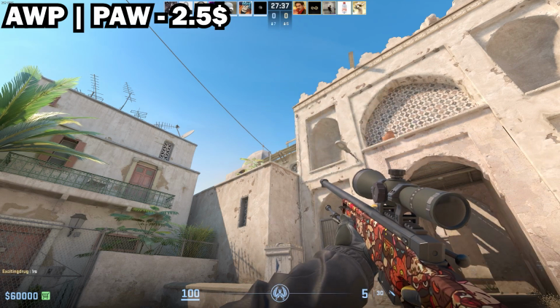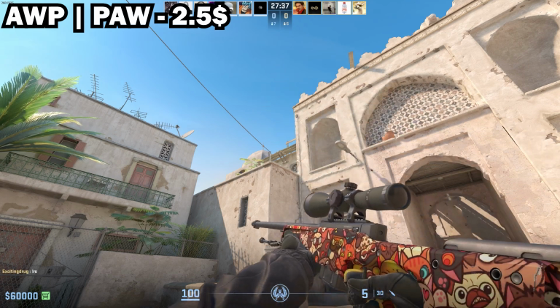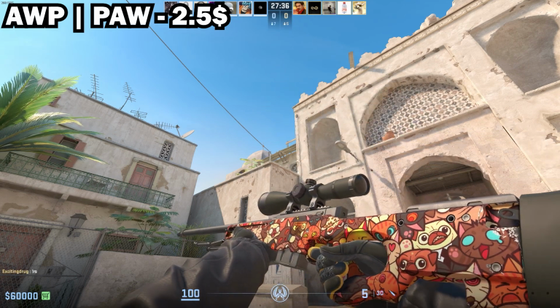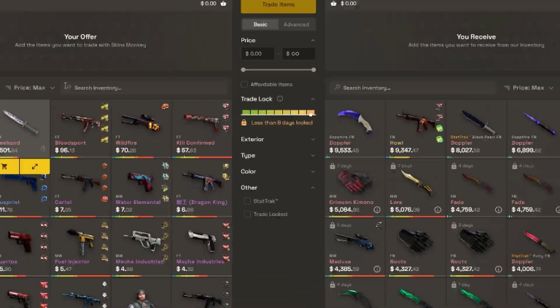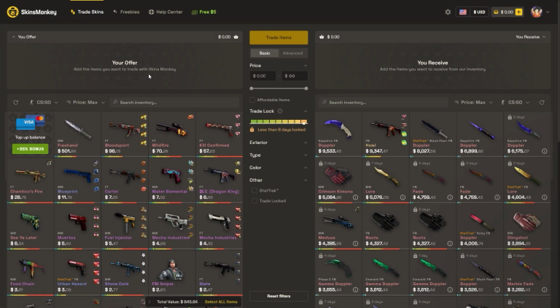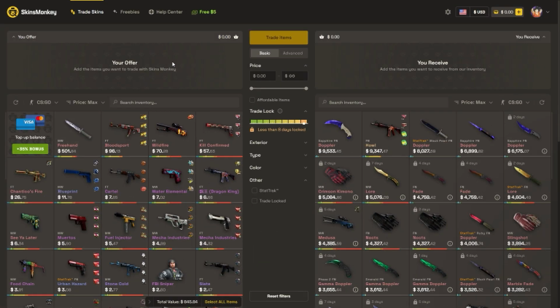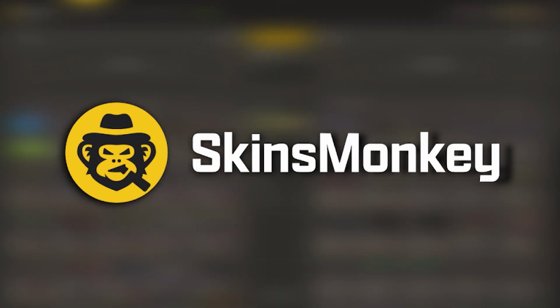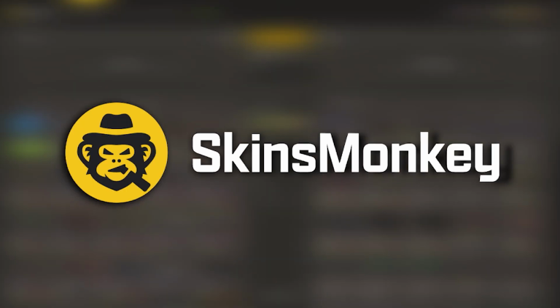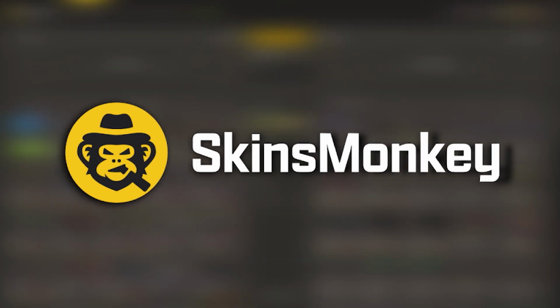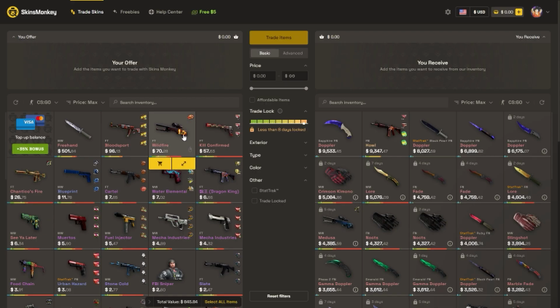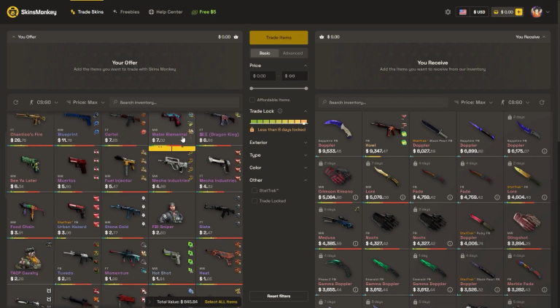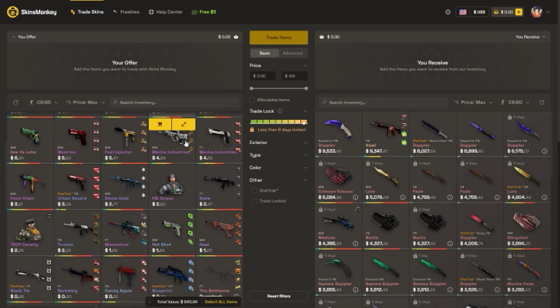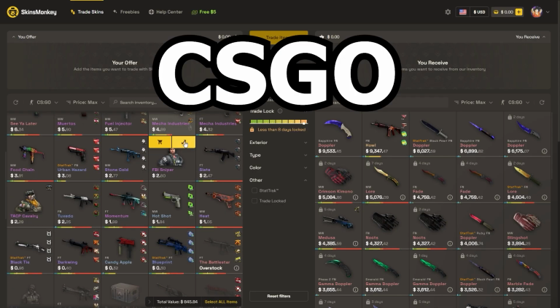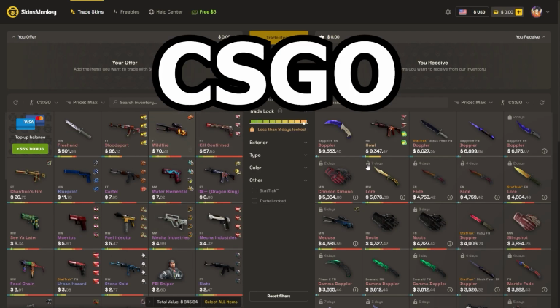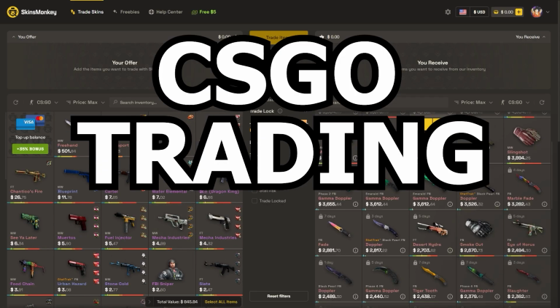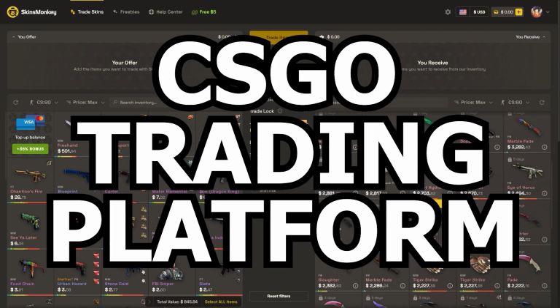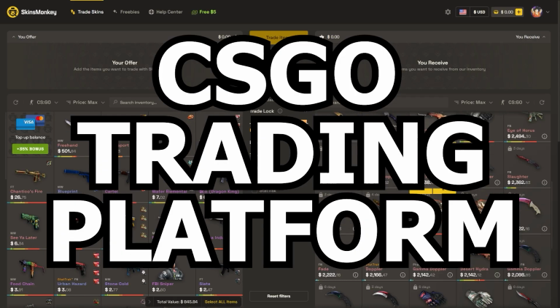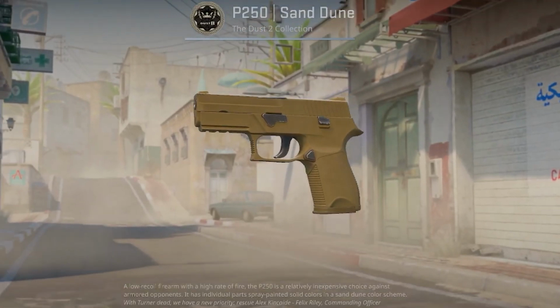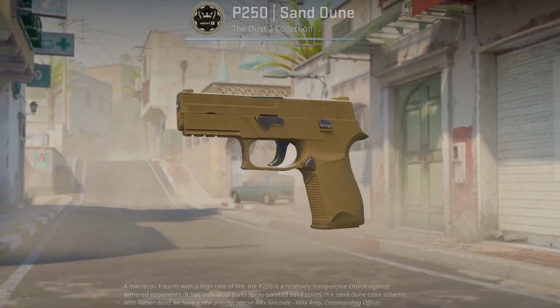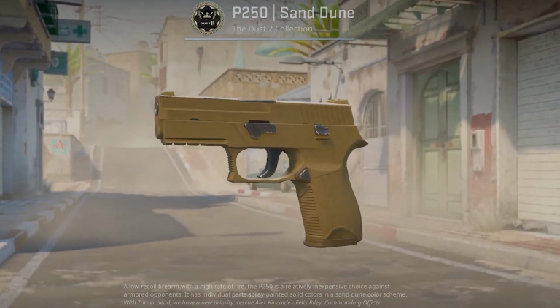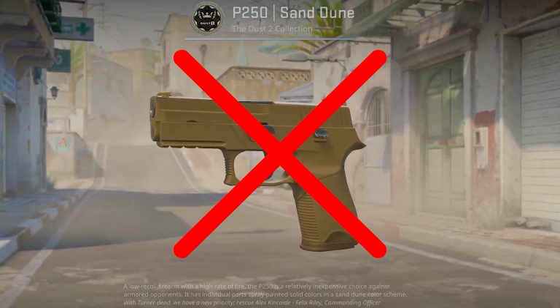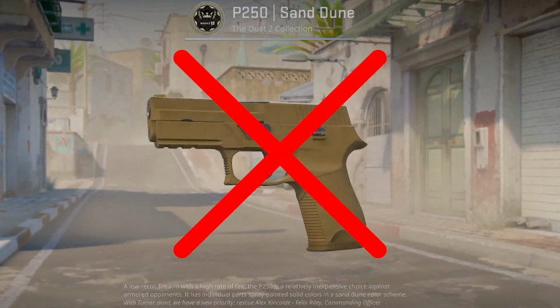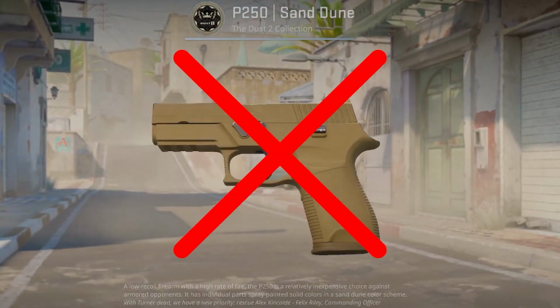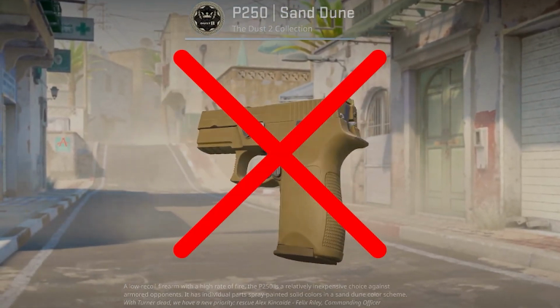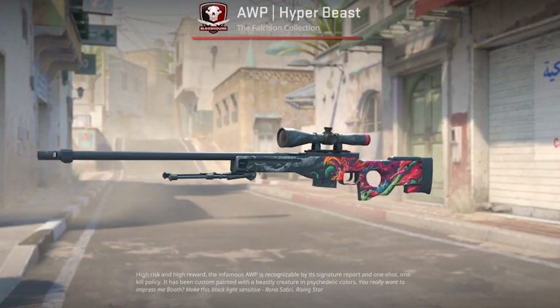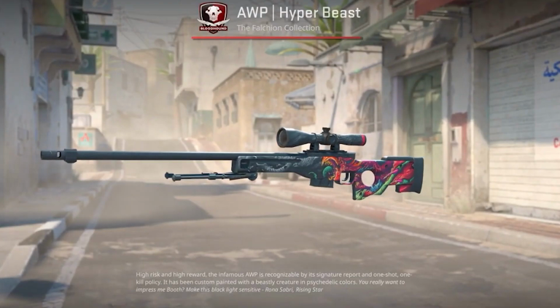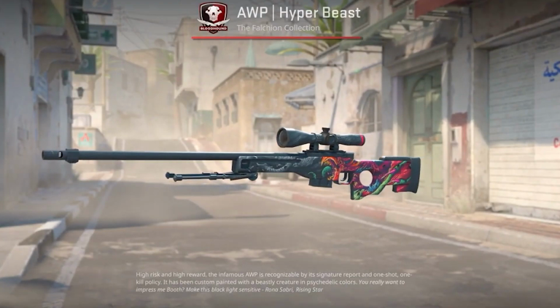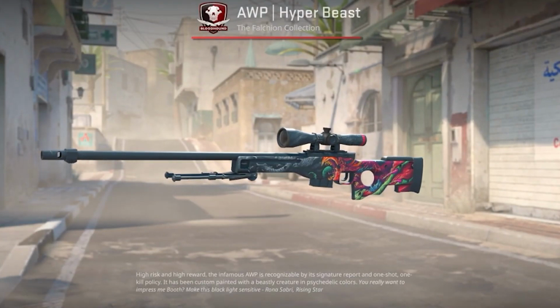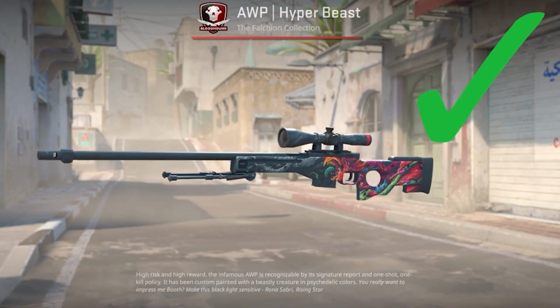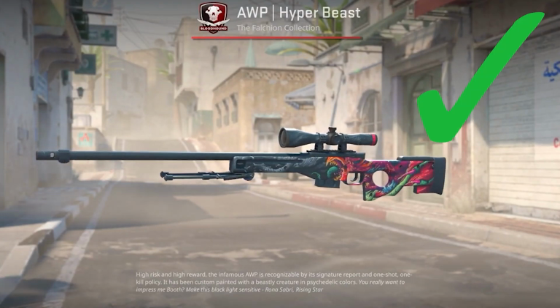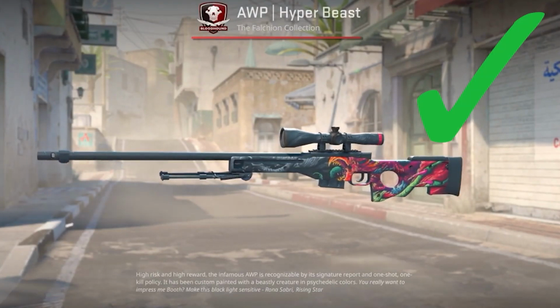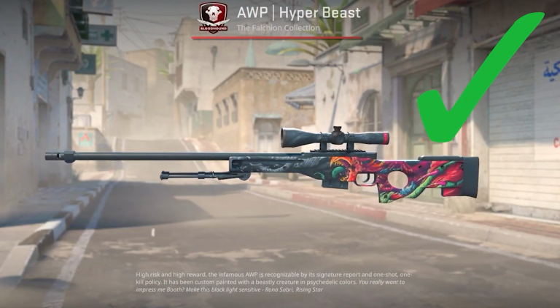Speaking of skins, this video was sponsored by Skins Monkey. Skins Monkey is a CS:GO trading platform where you can trade your old rusty CS:GO skins for some new shiny ones in just a few seconds.